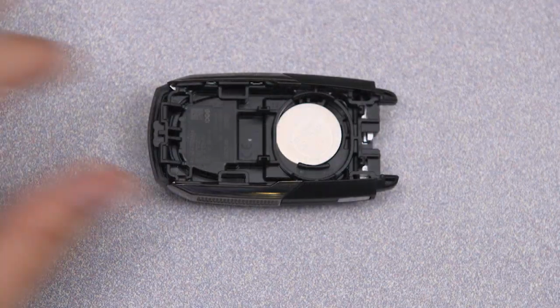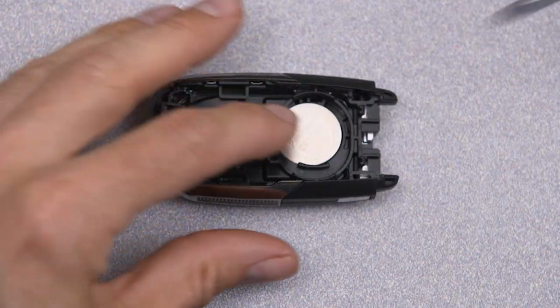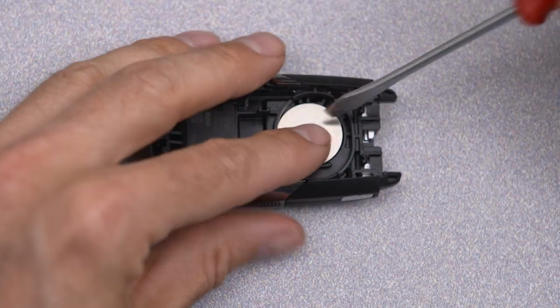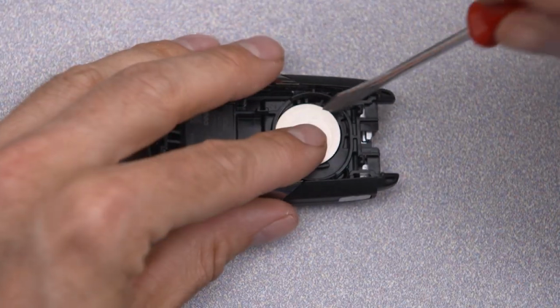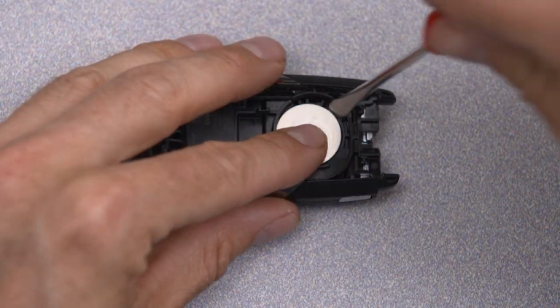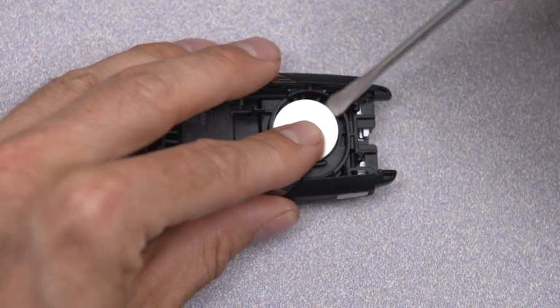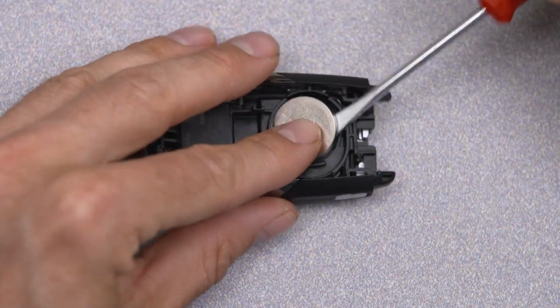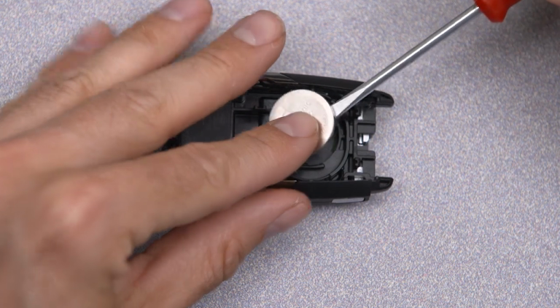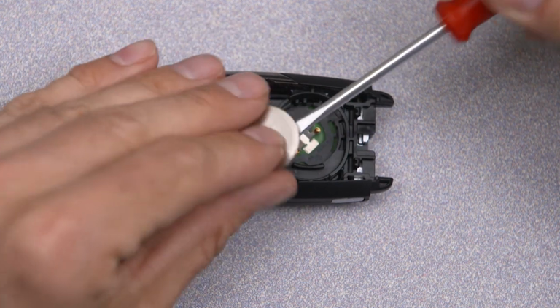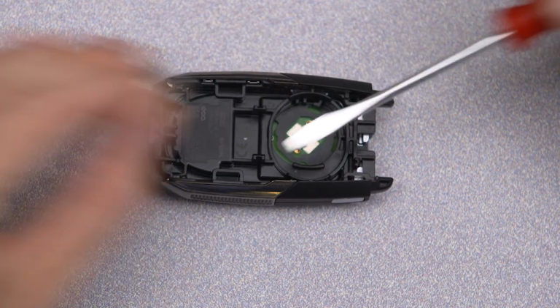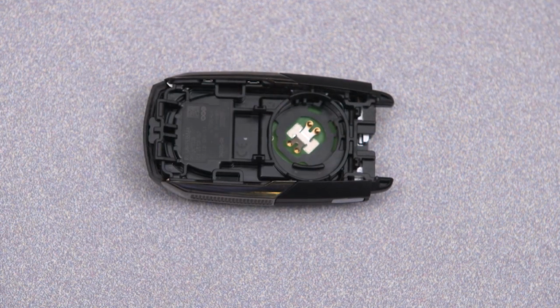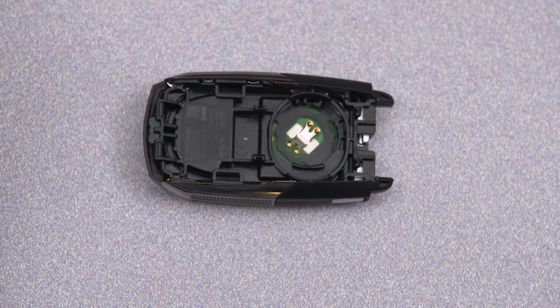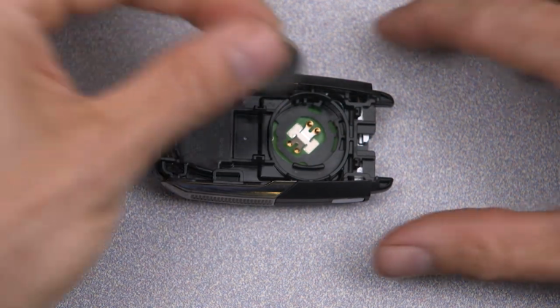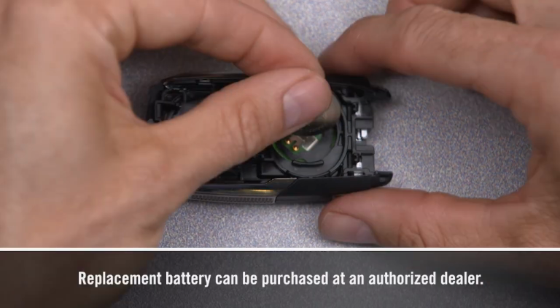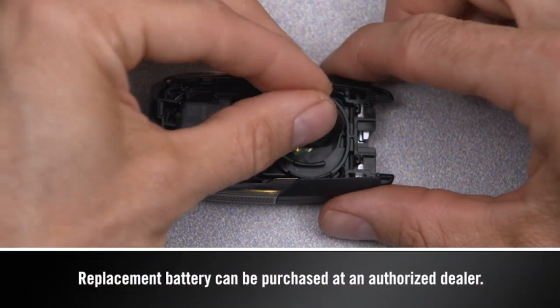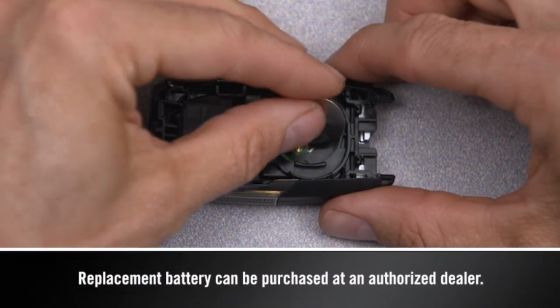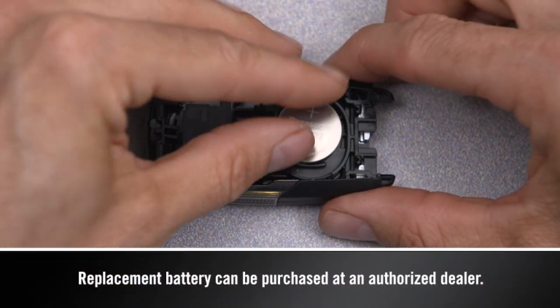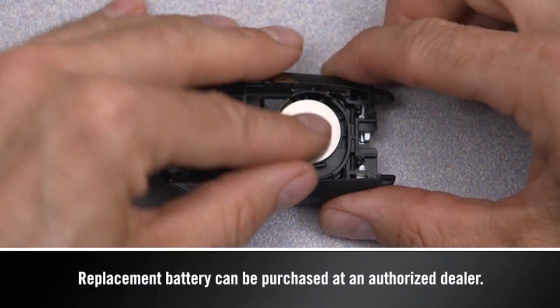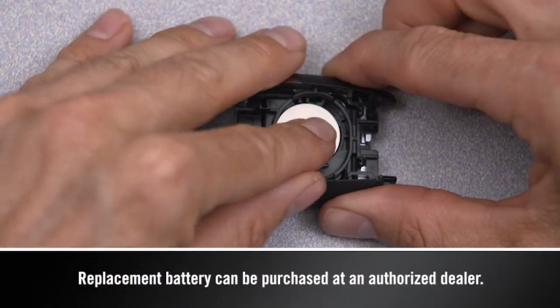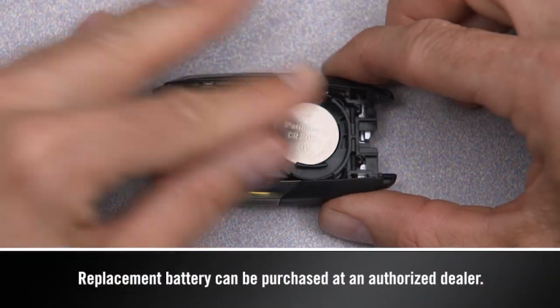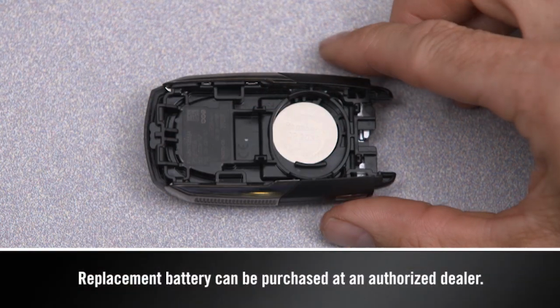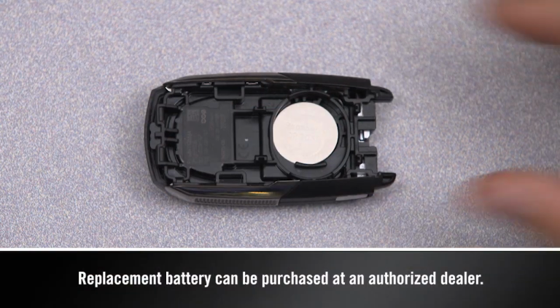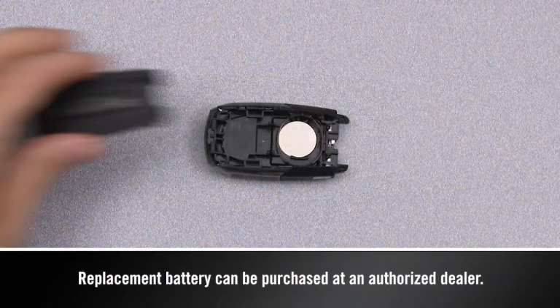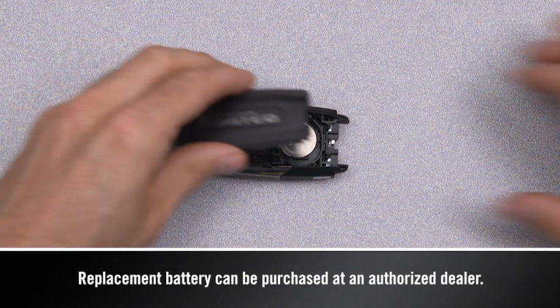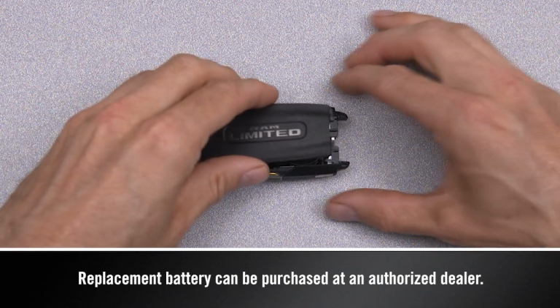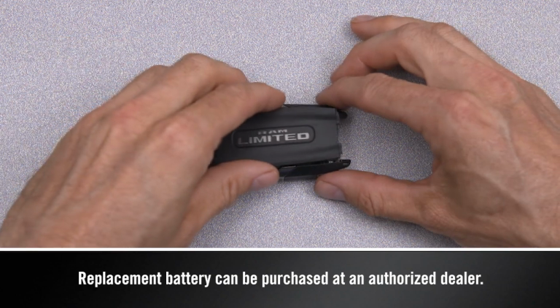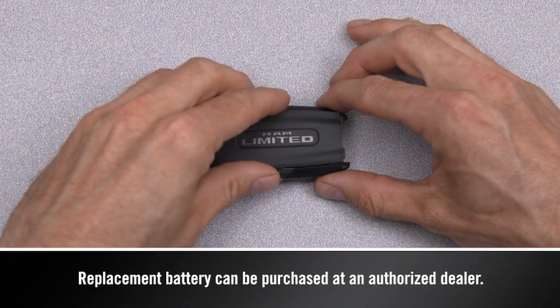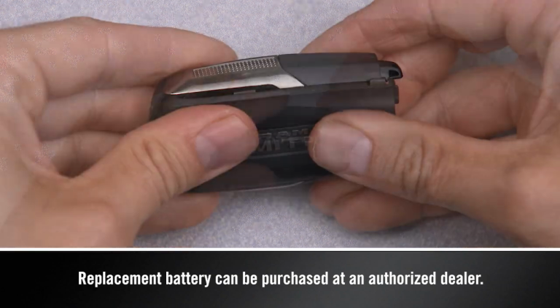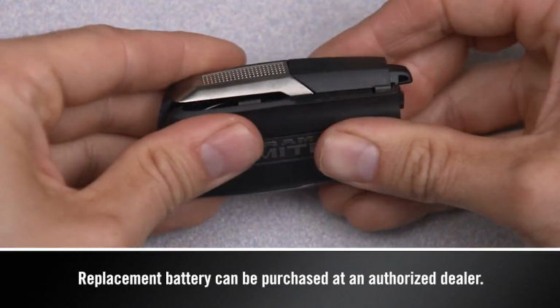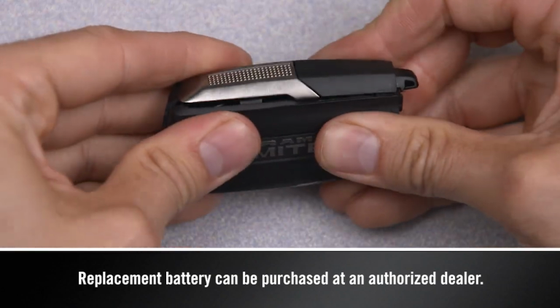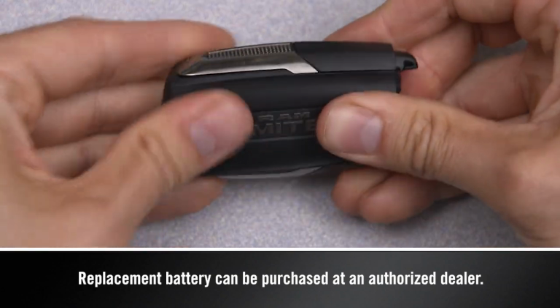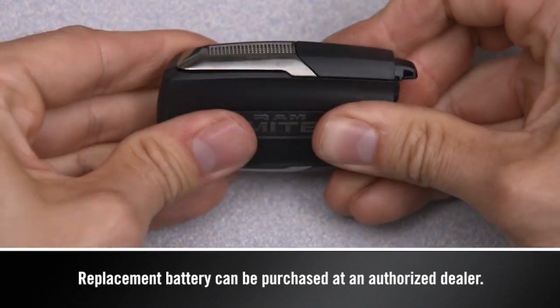Then, use the screwdriver to pry out the old battery. Insert a new battery with the positive pole facing up. Put the case back together and snap it shut.